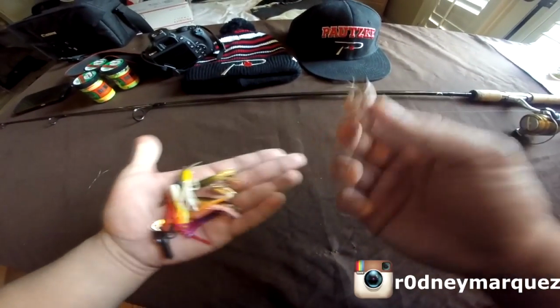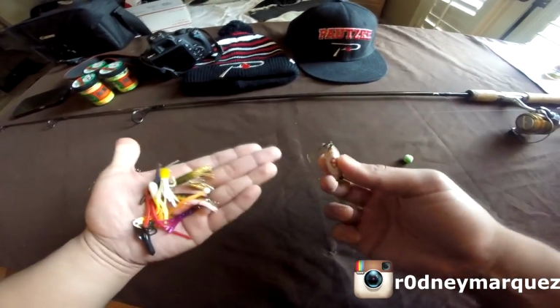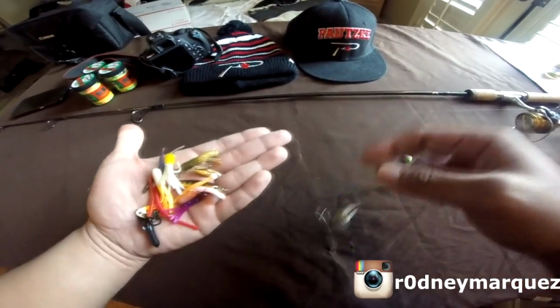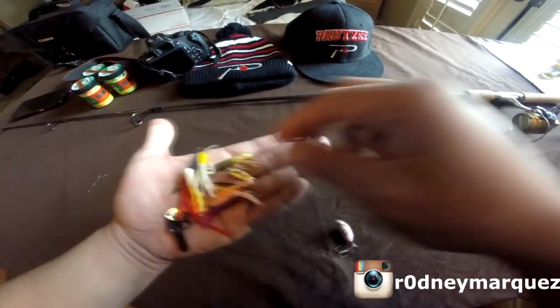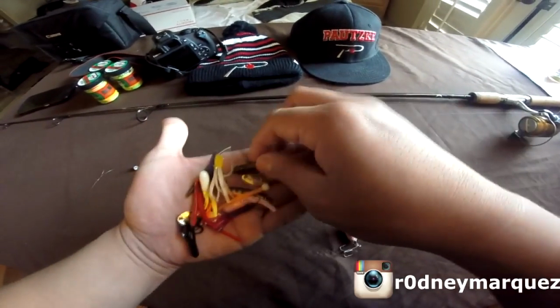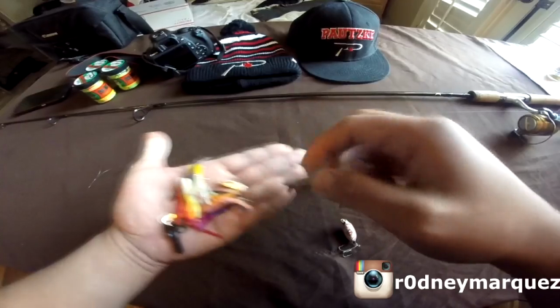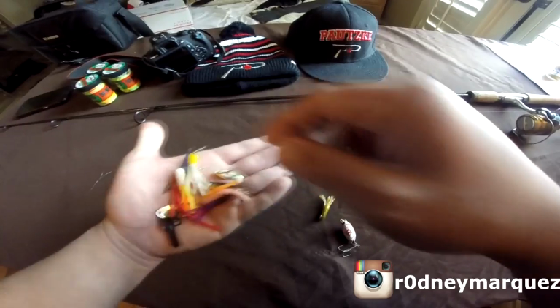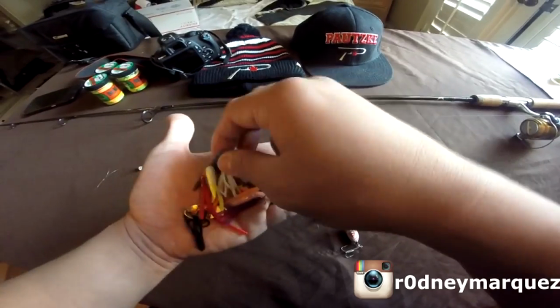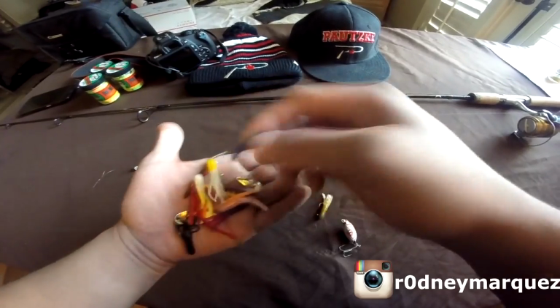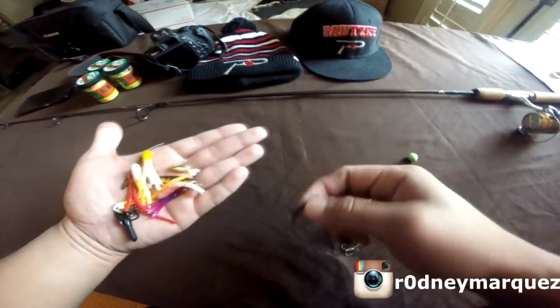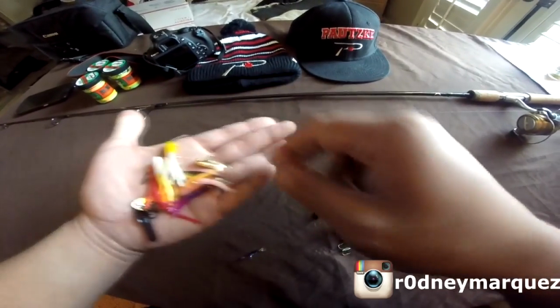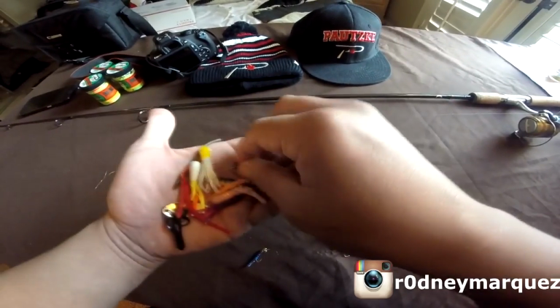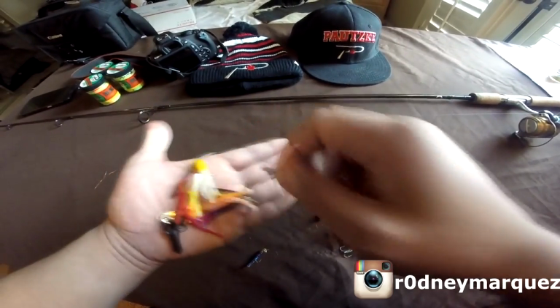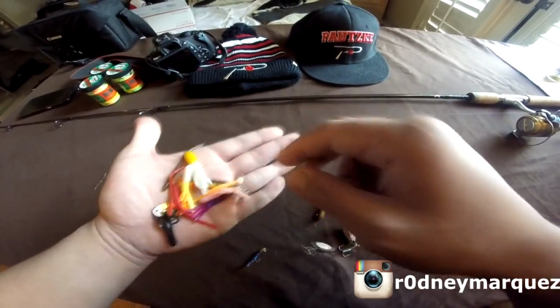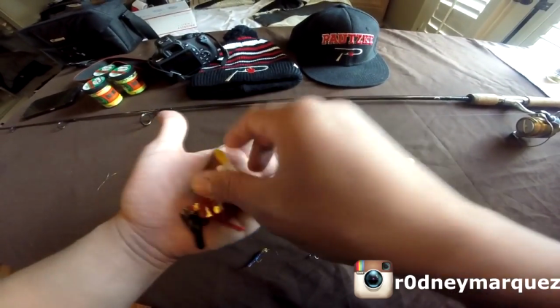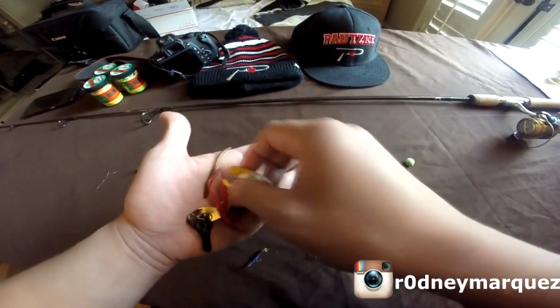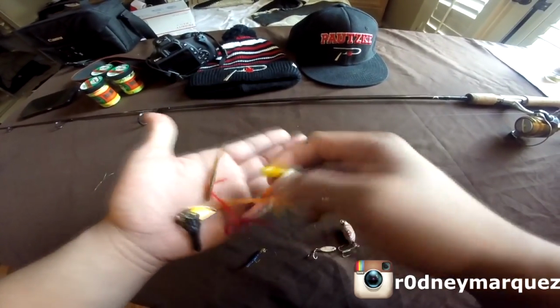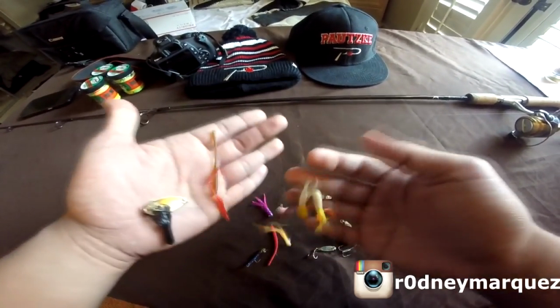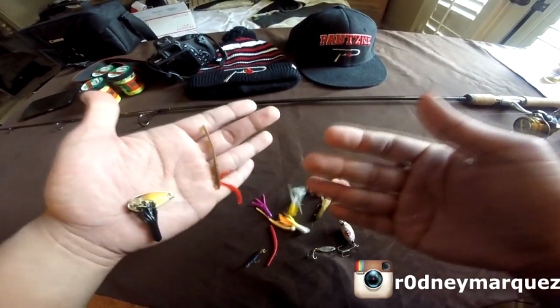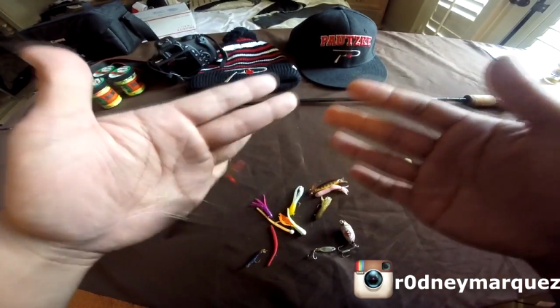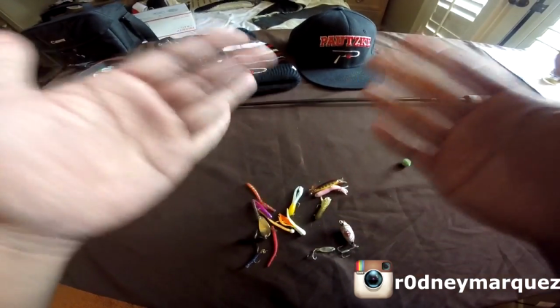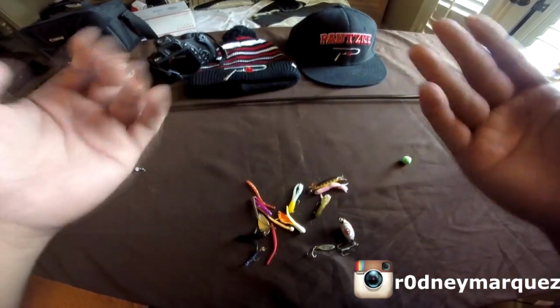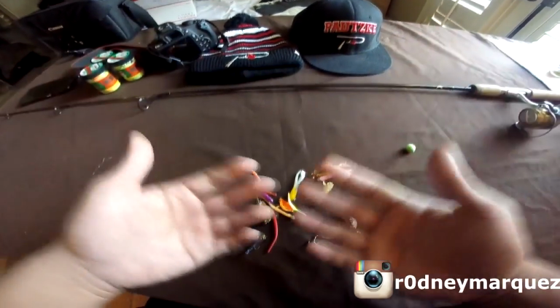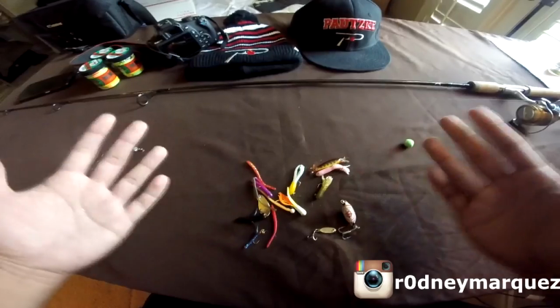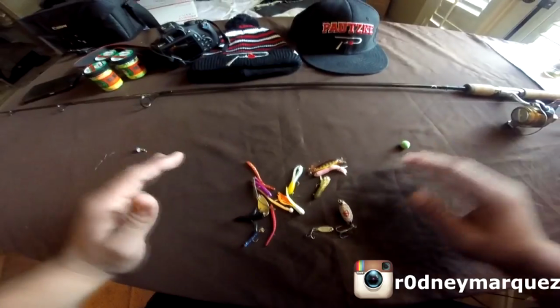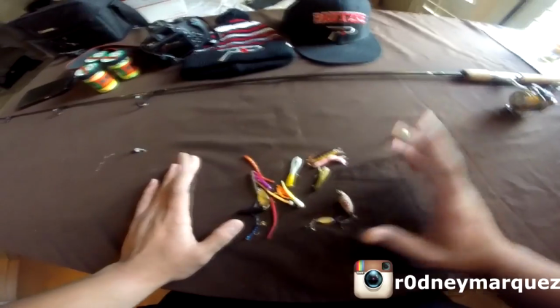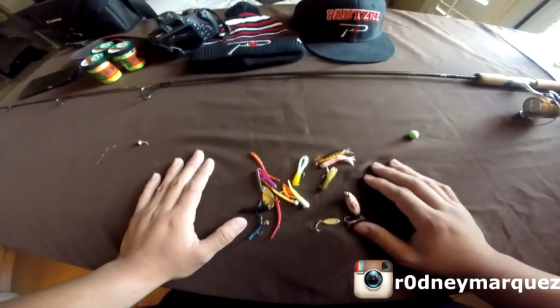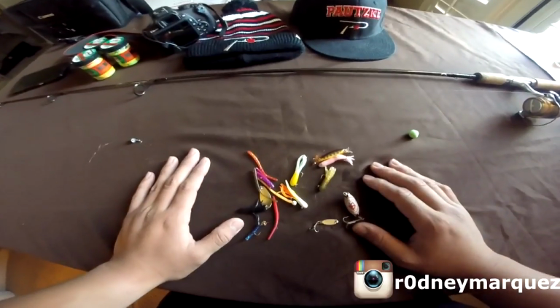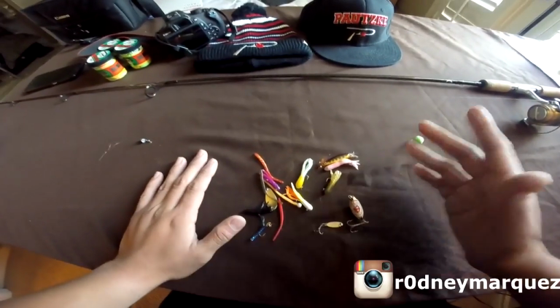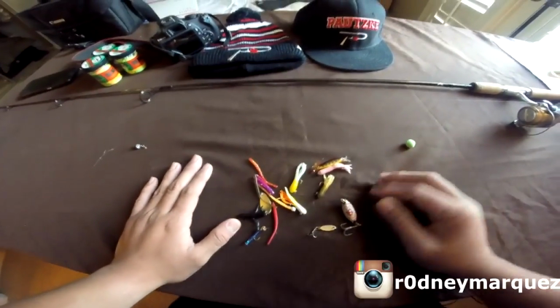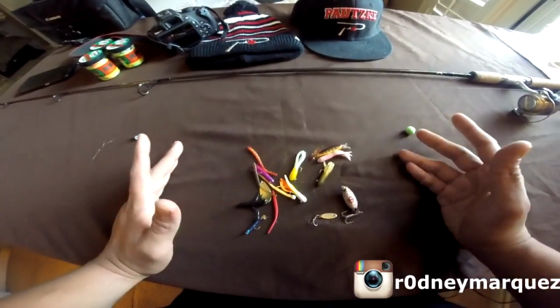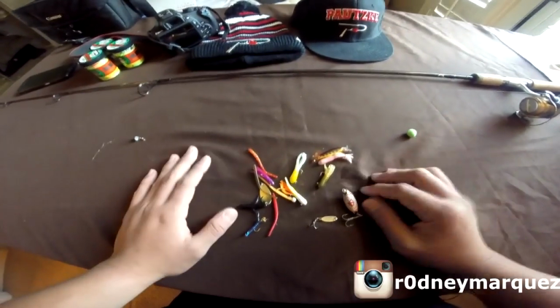Using crankbaits, using mini jigs, using trout magnets, castmasters, the whole nine yards, power worms, everything. A lot of the times the trout won't bite.